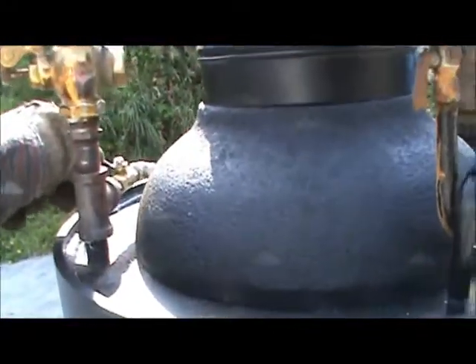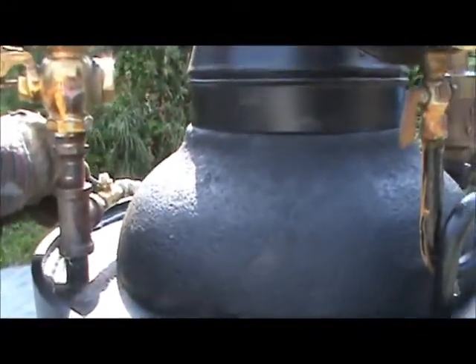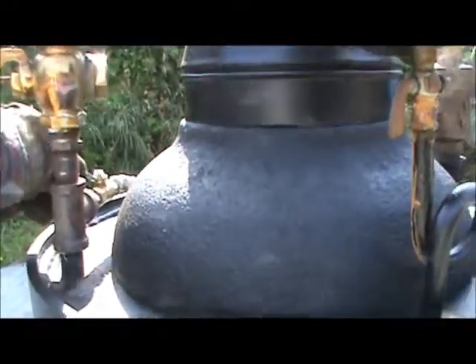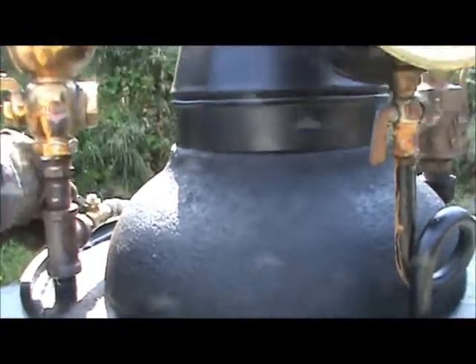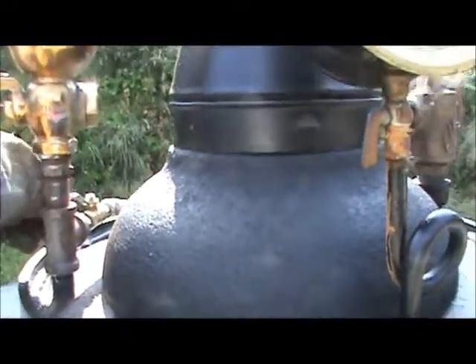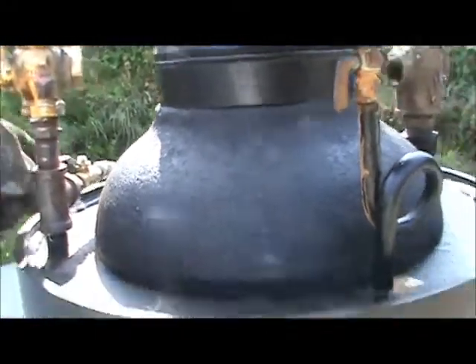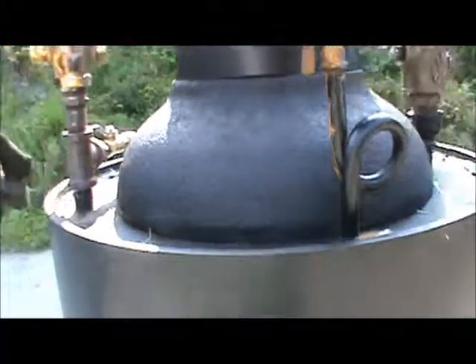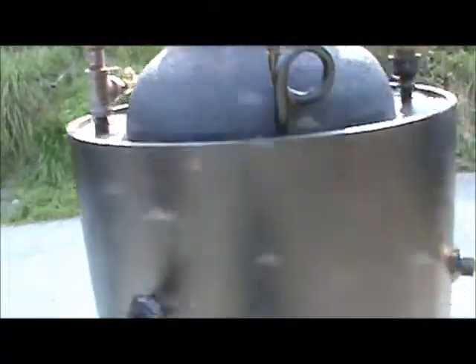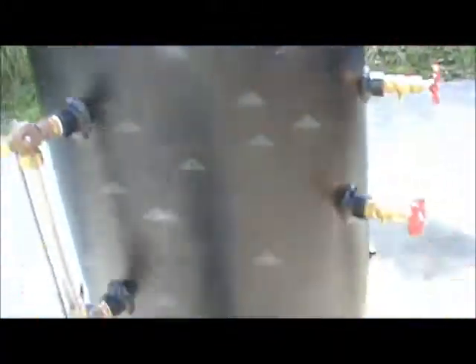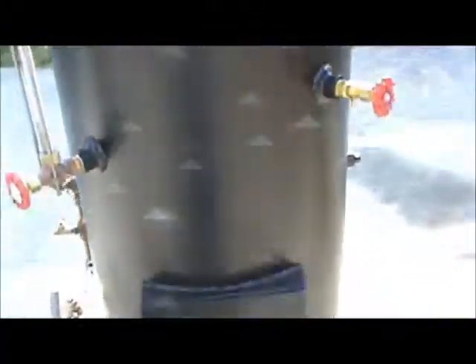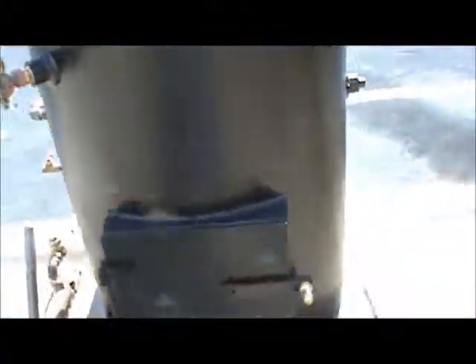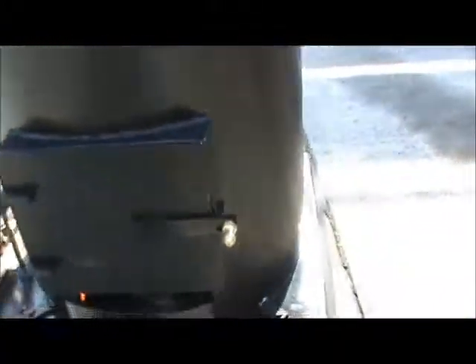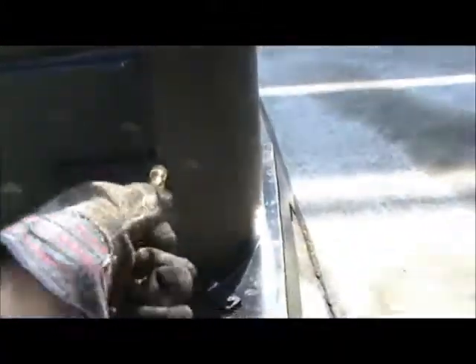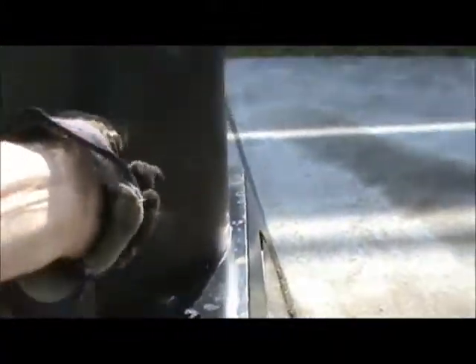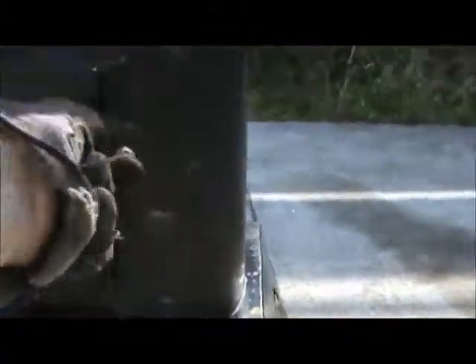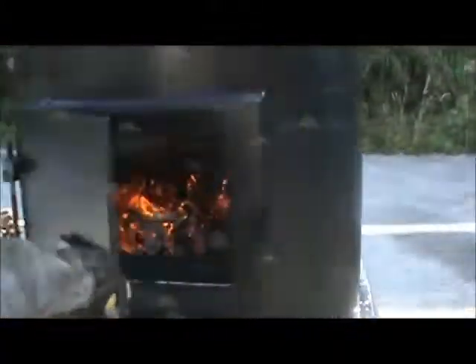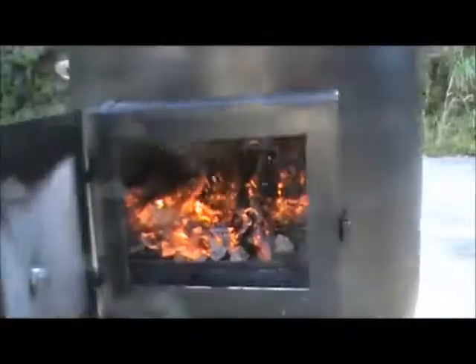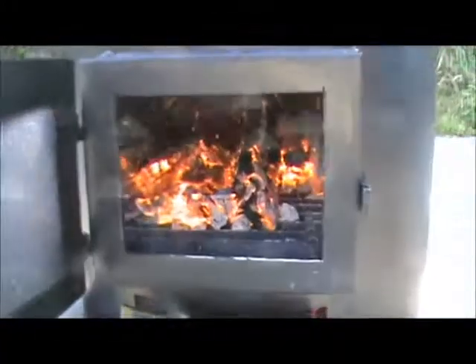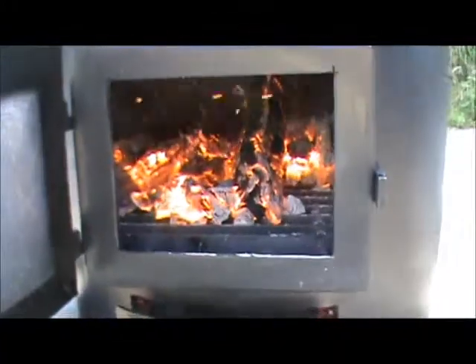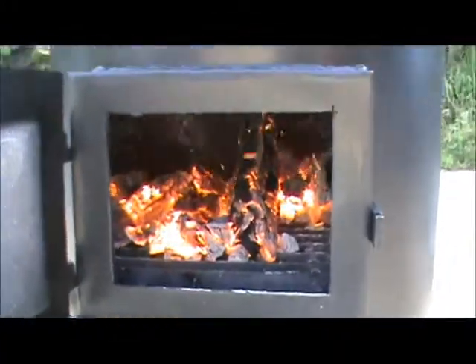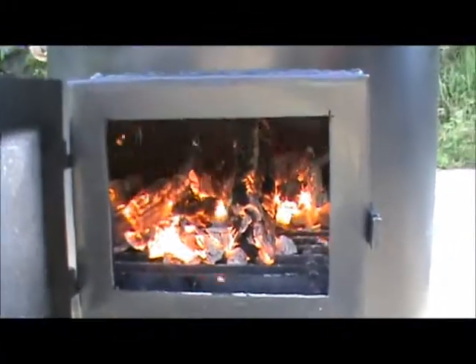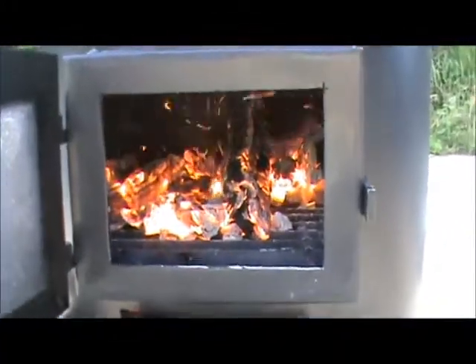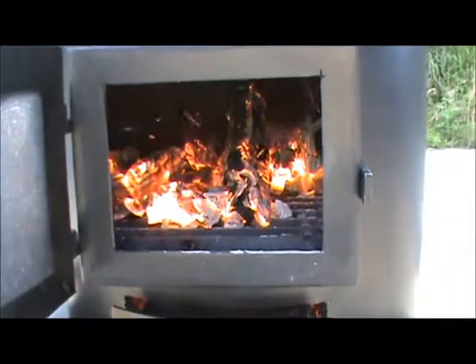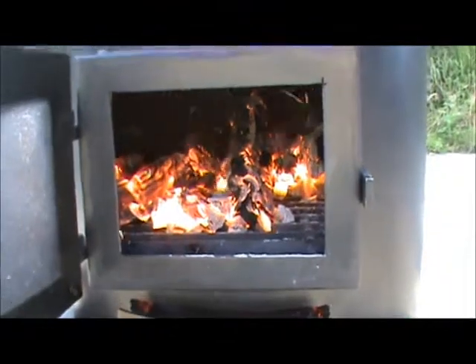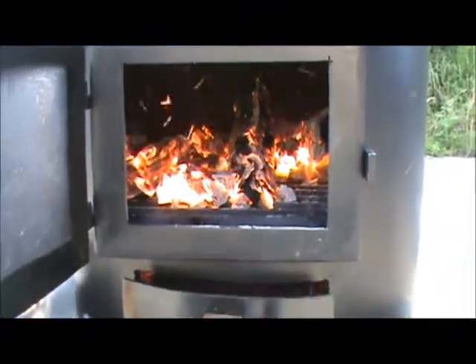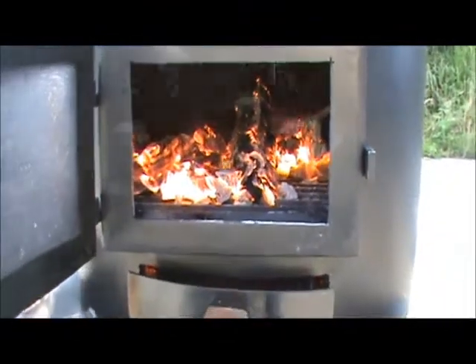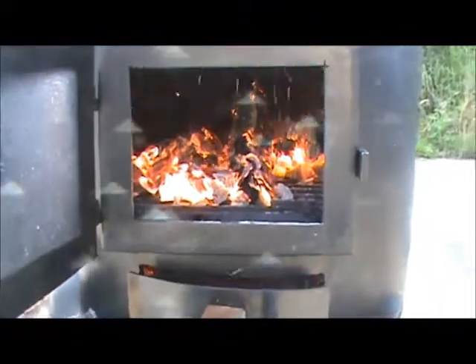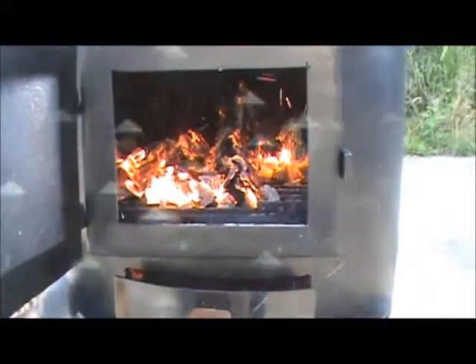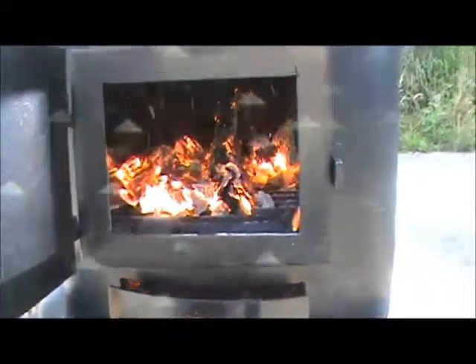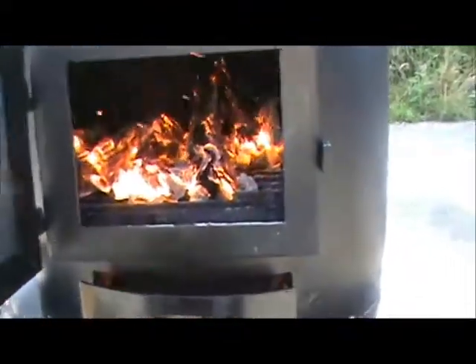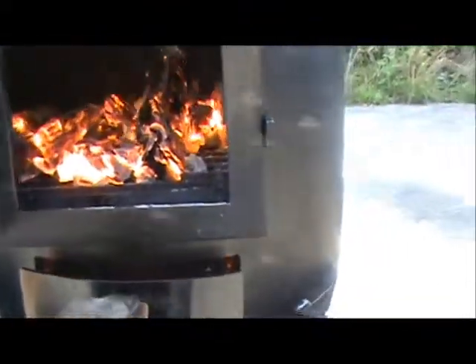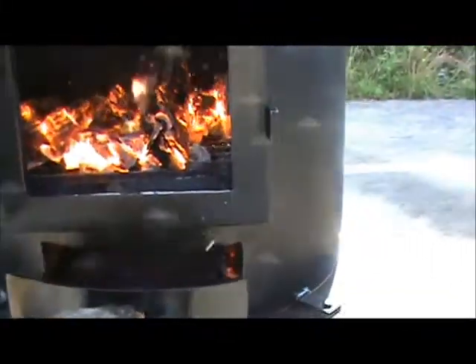Blower. Fire going really good. Ash pan is down here.